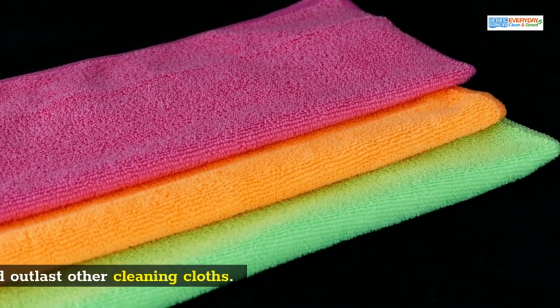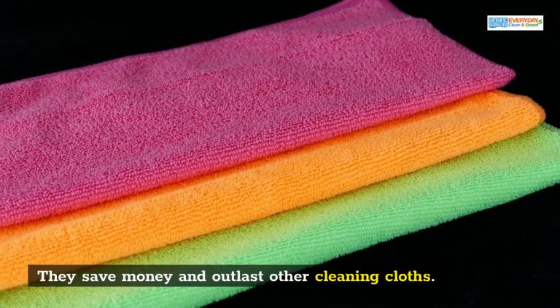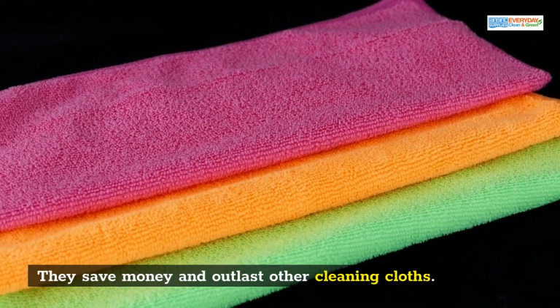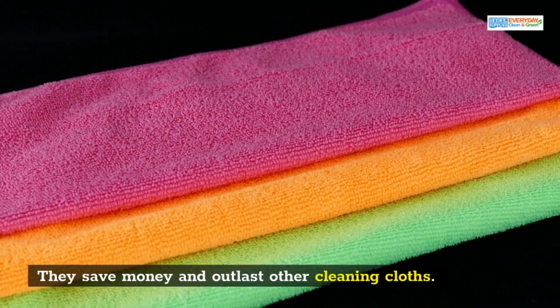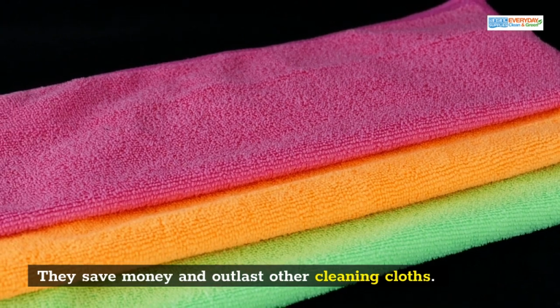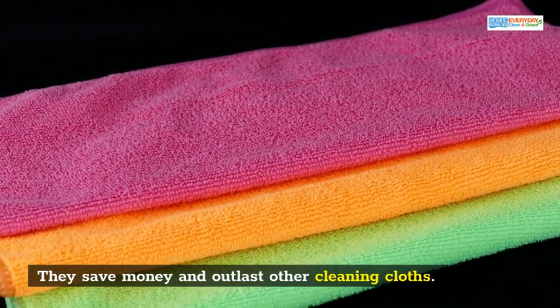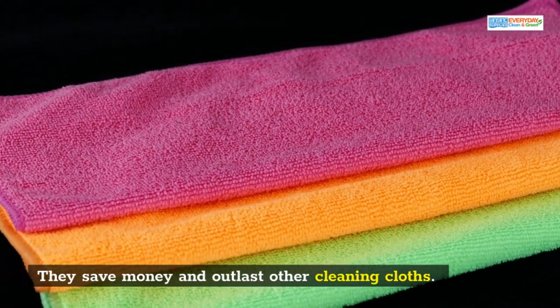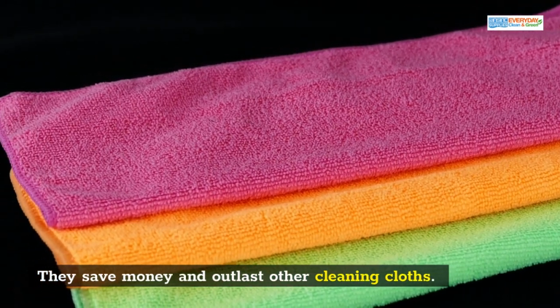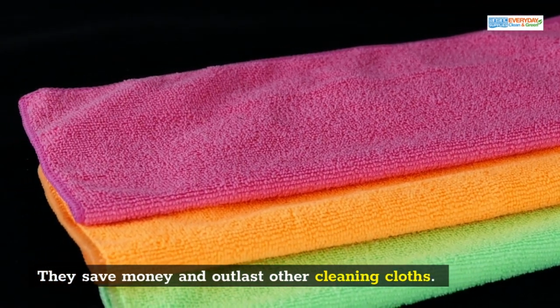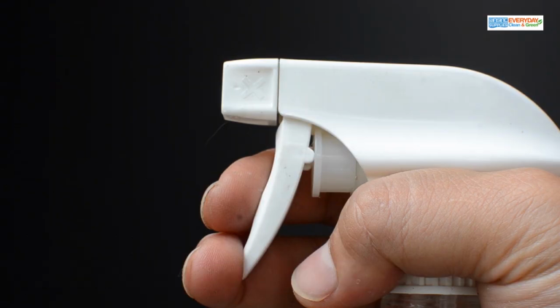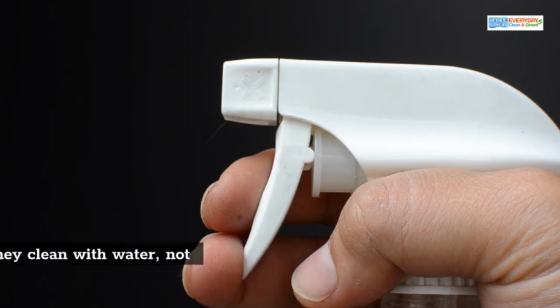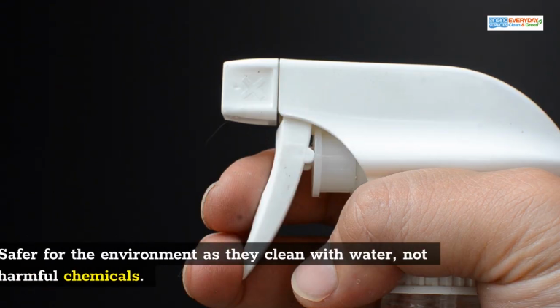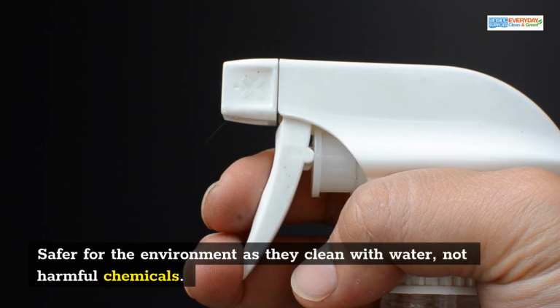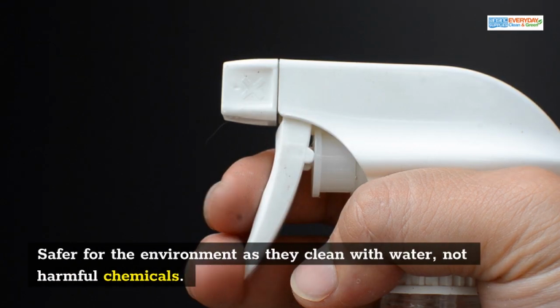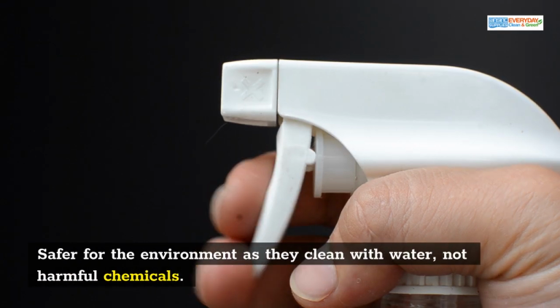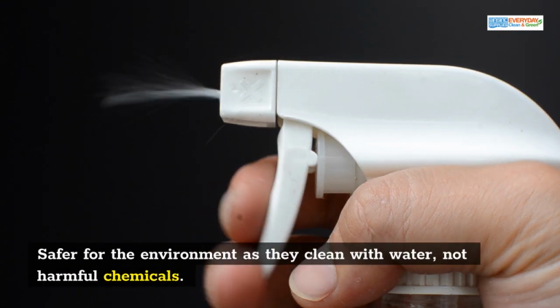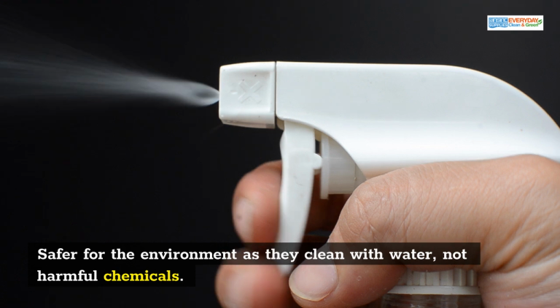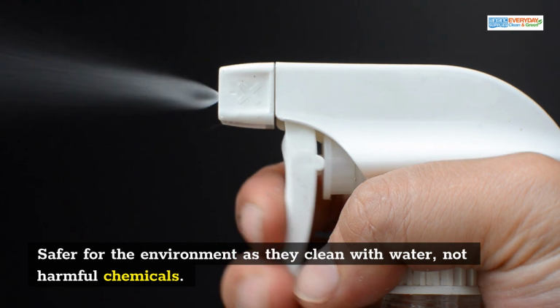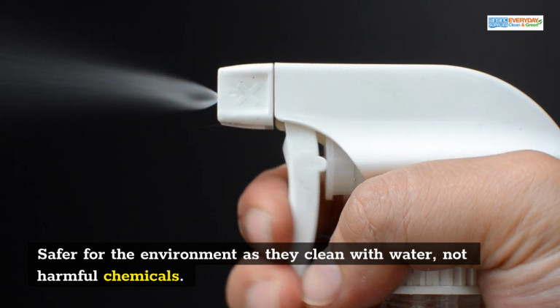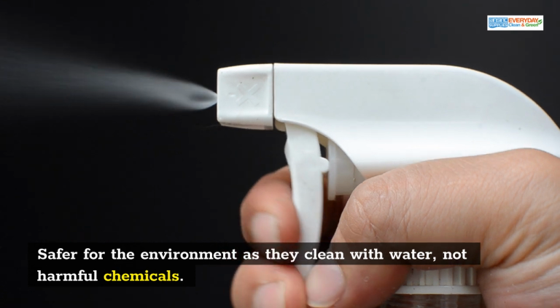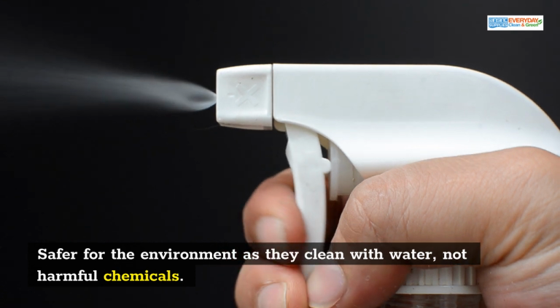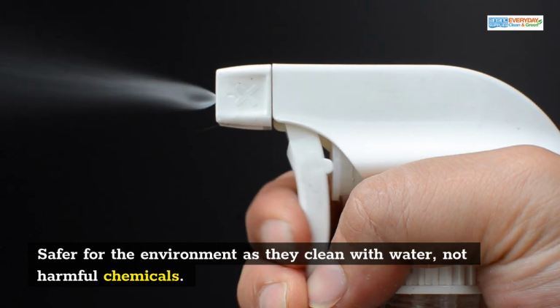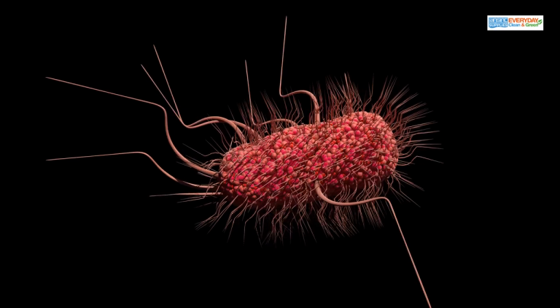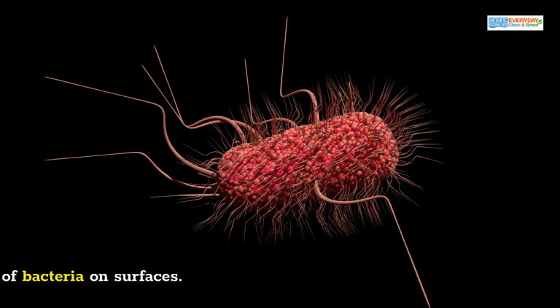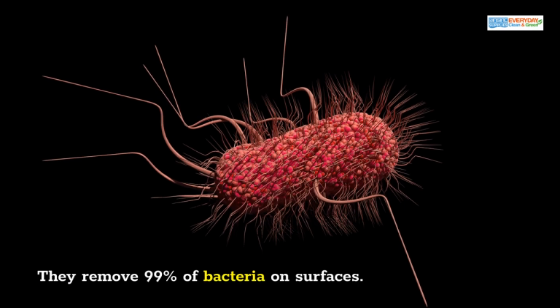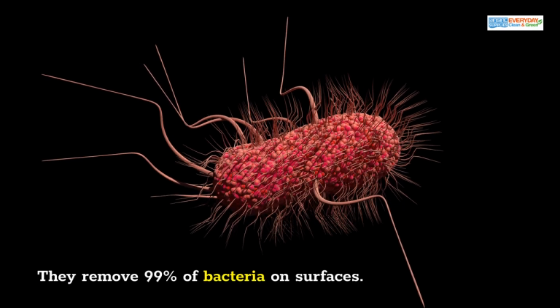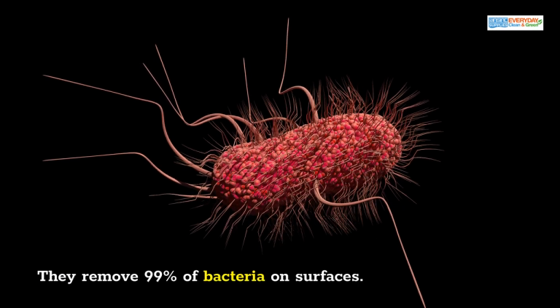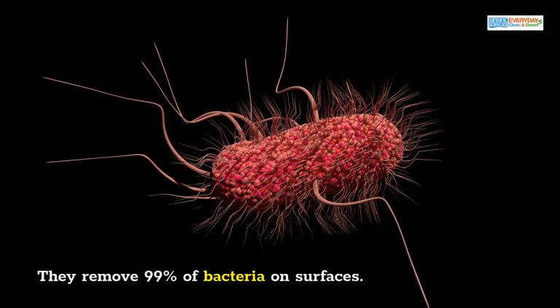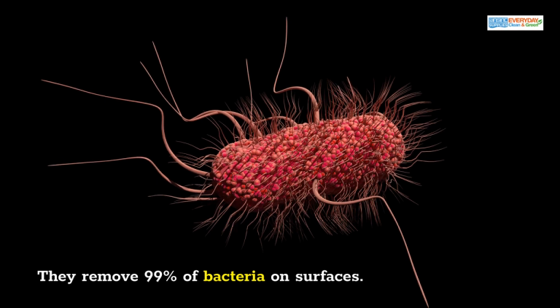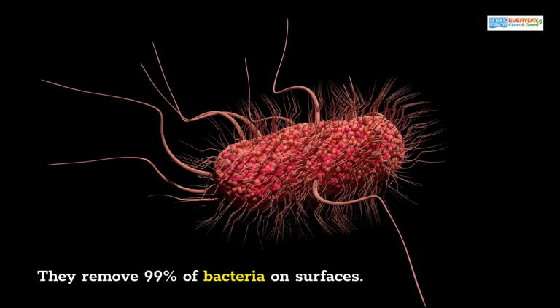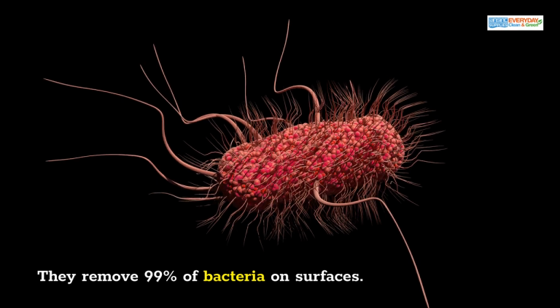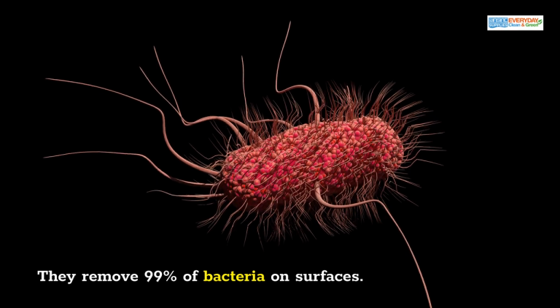They save money and outlast other cleaning cloths. They are safer for the environment as they clean with water, not harmful chemicals. They remove 99% of bacteria on surfaces.